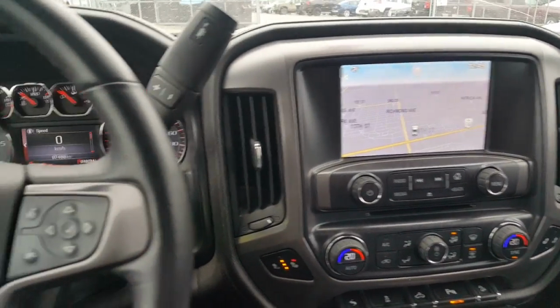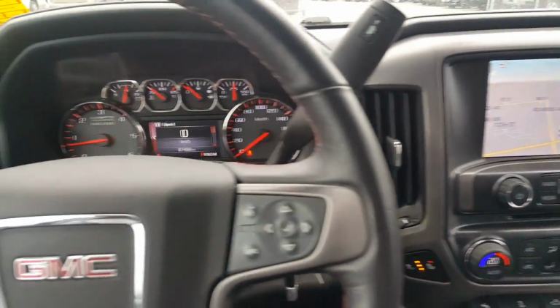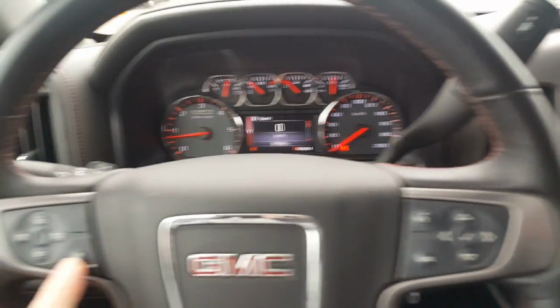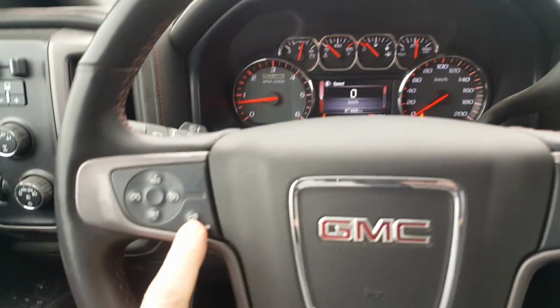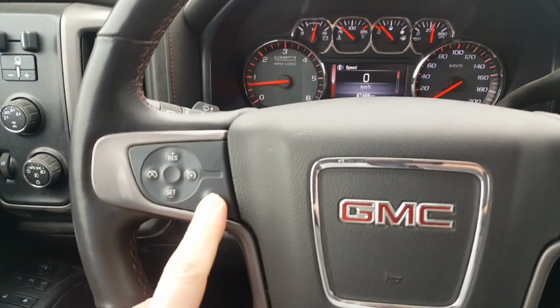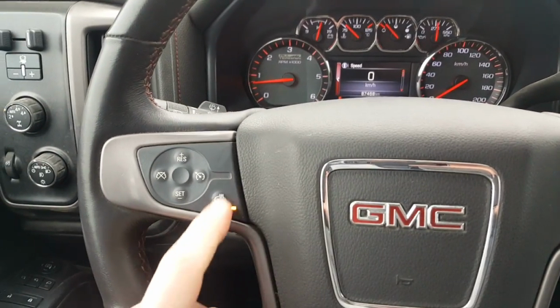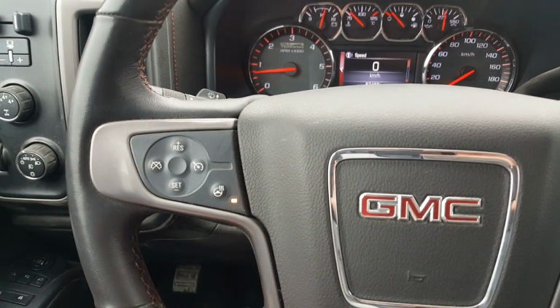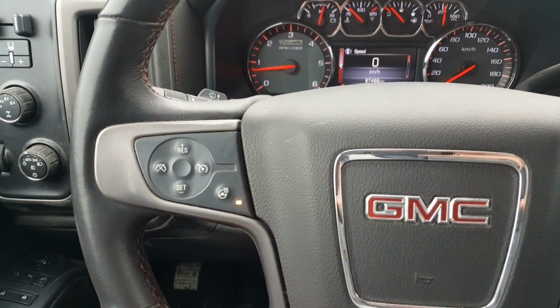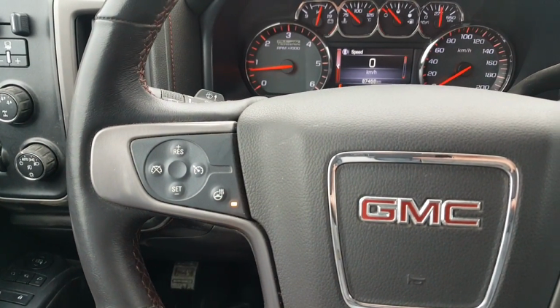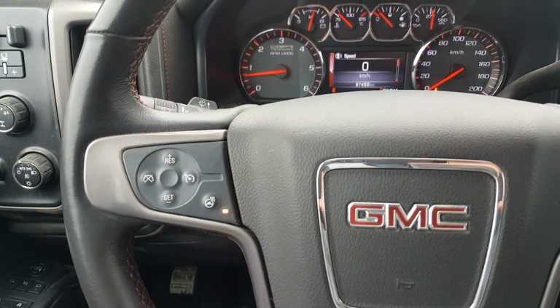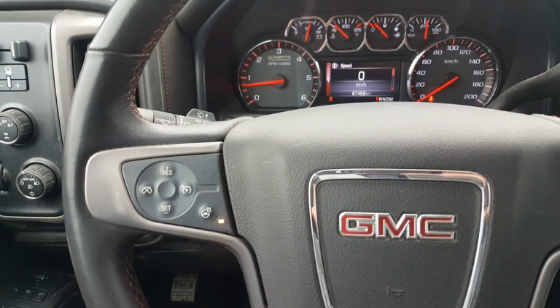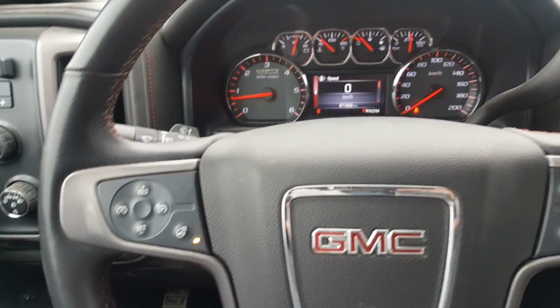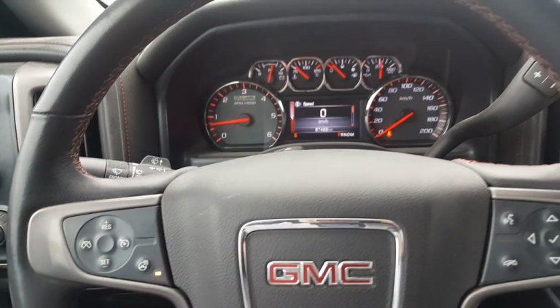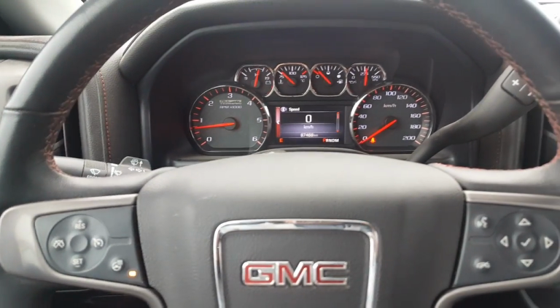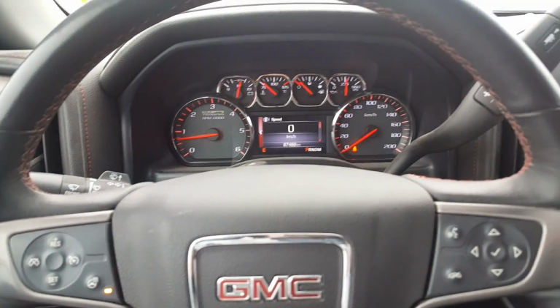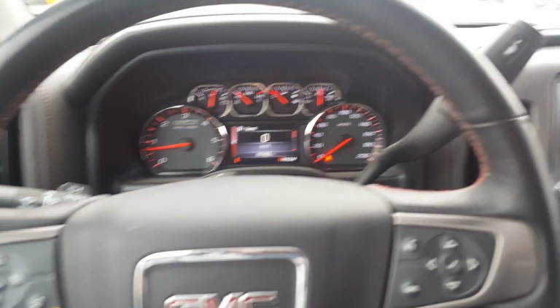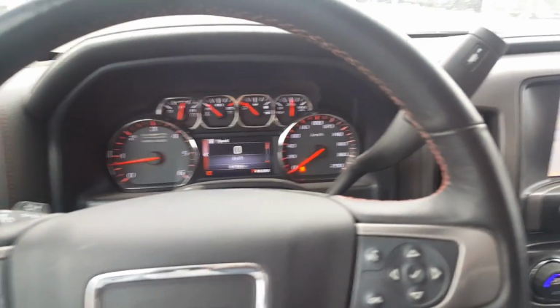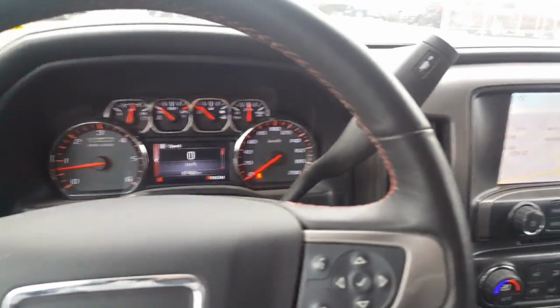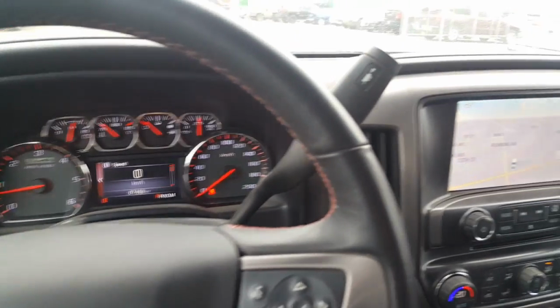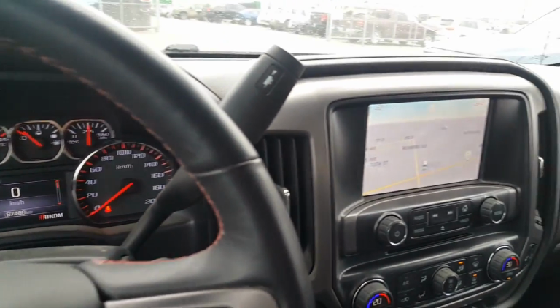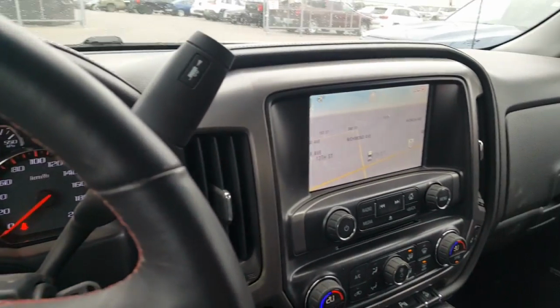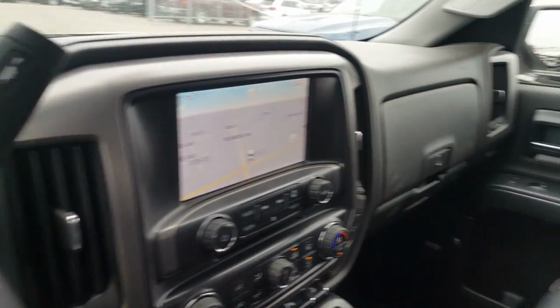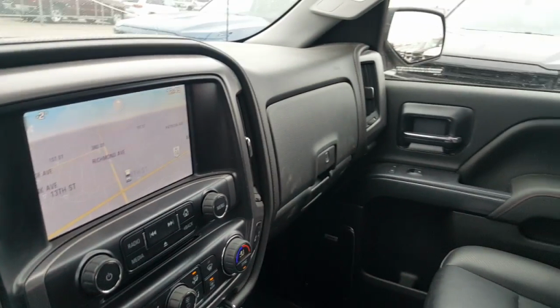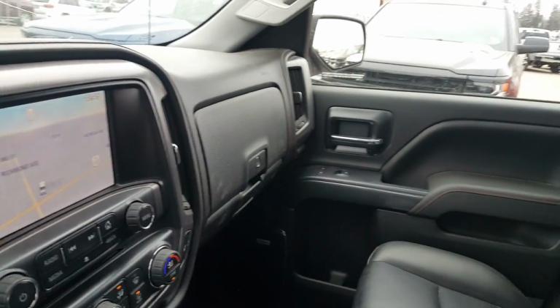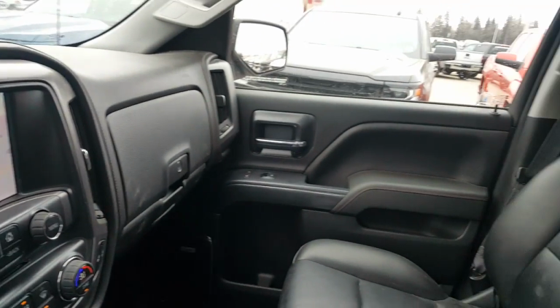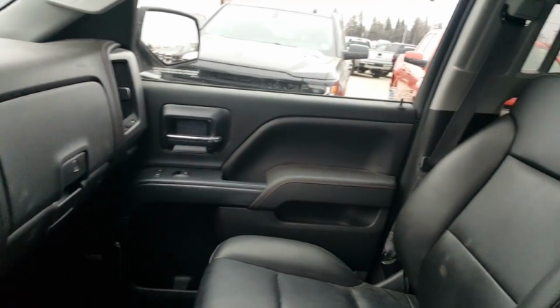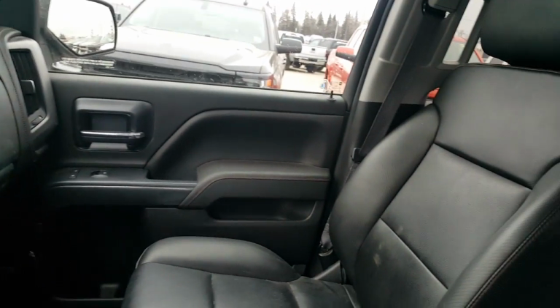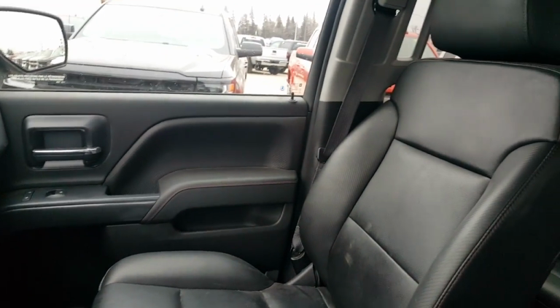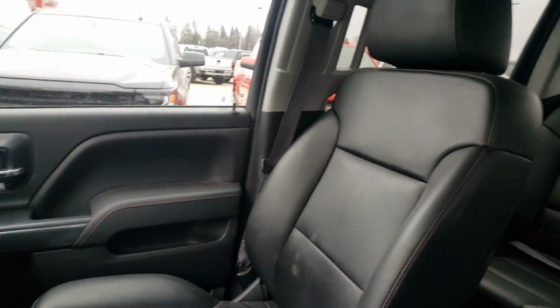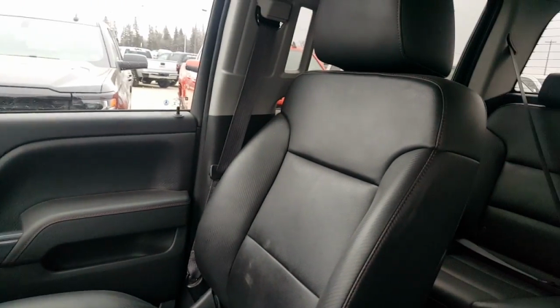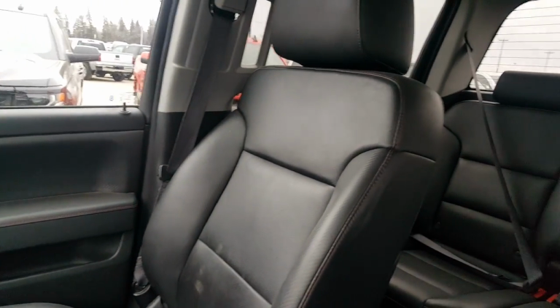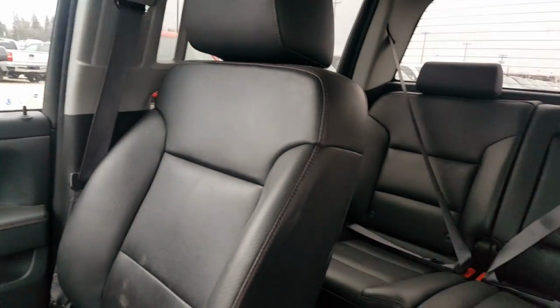It also has a remote start and a heated steering wheel as well. So it really gives you a lot of the top-end features in this truck. I just wanted to give you this quick little video.